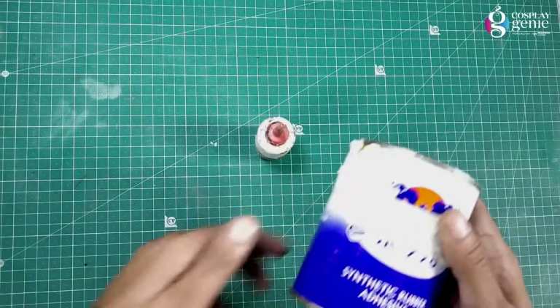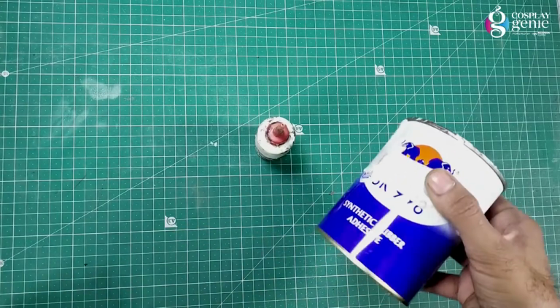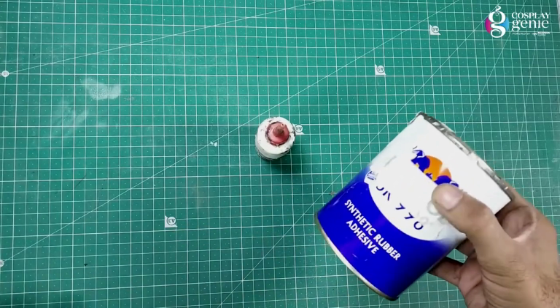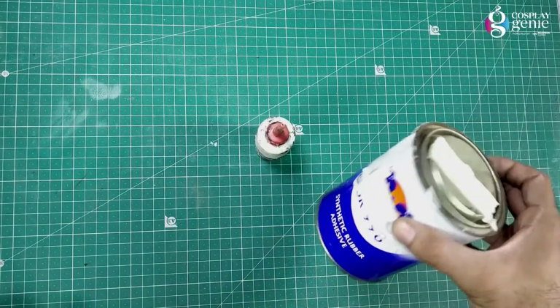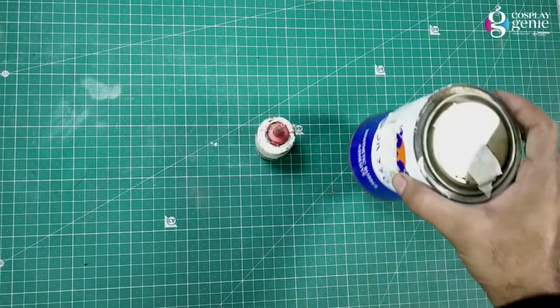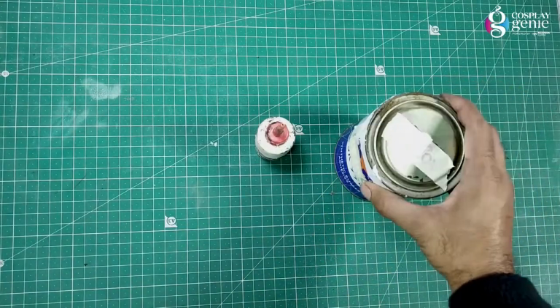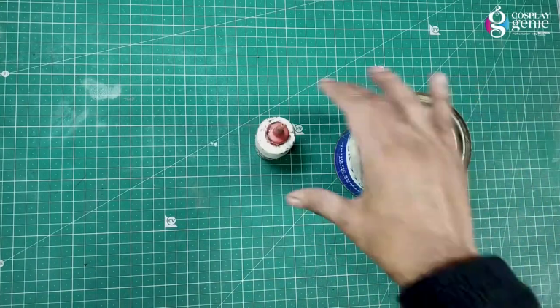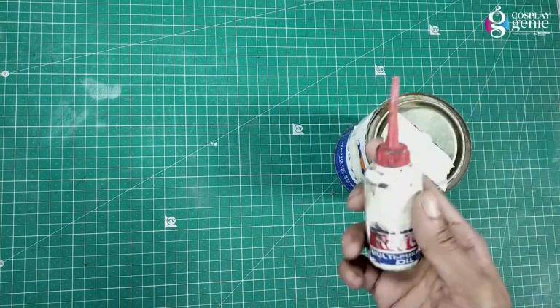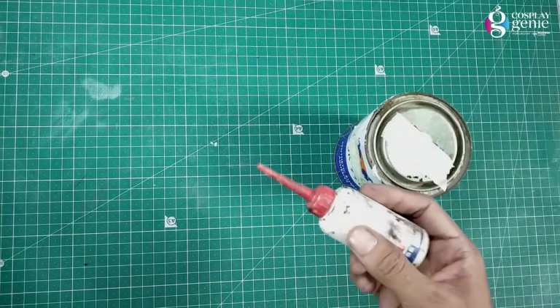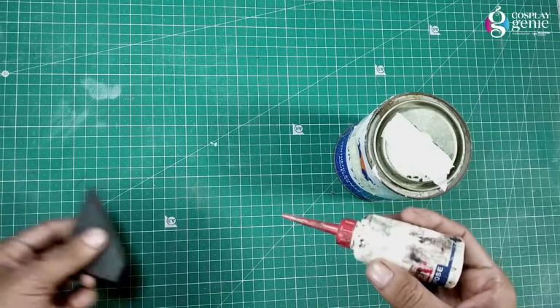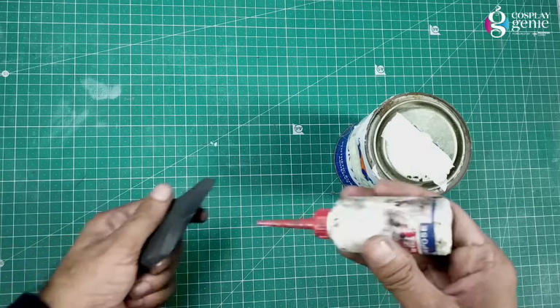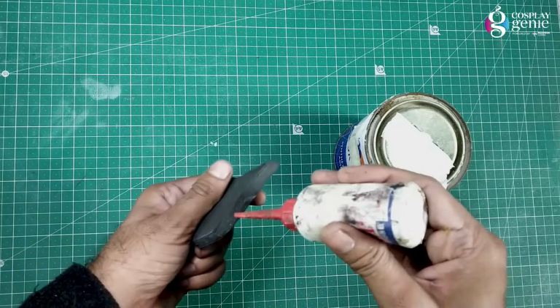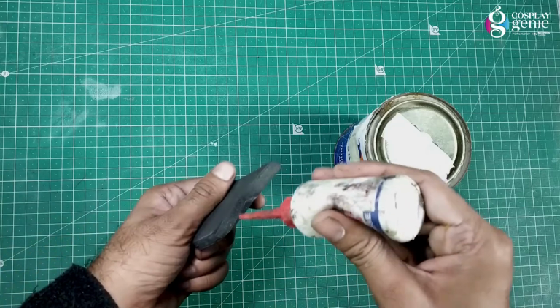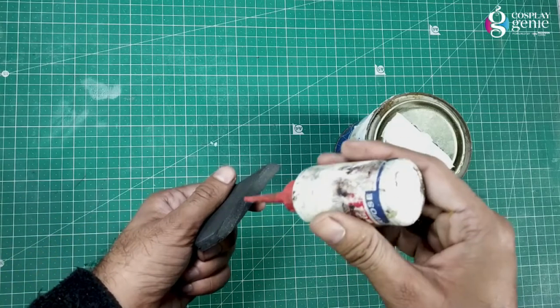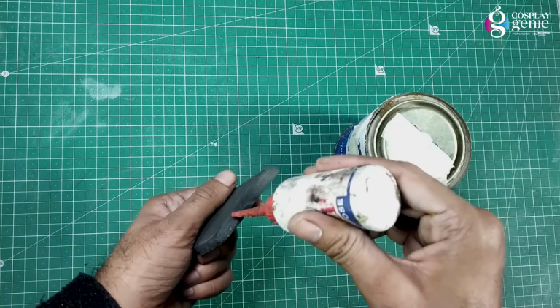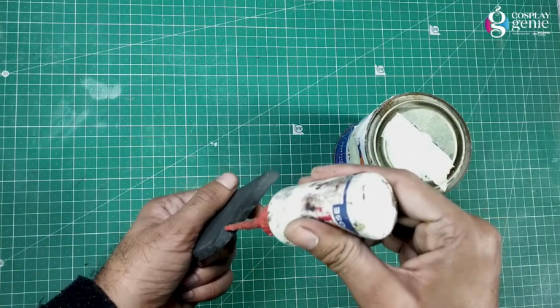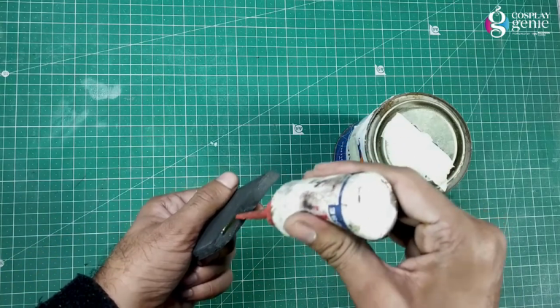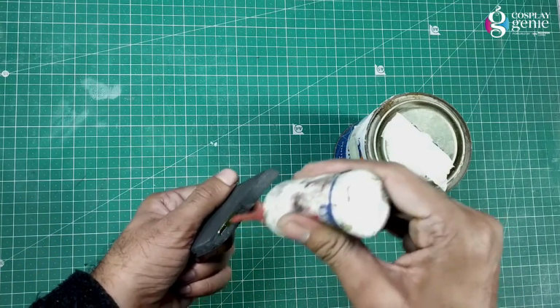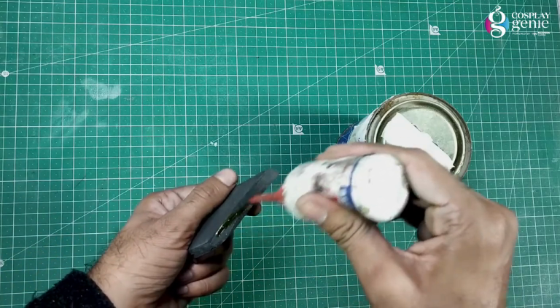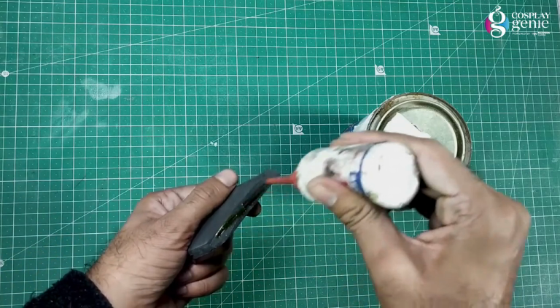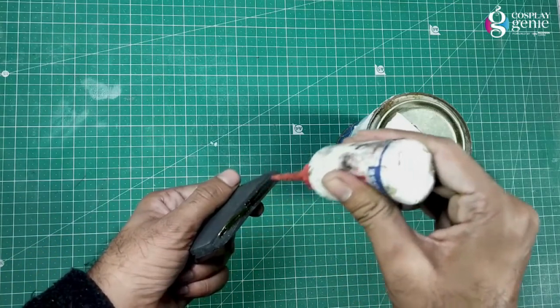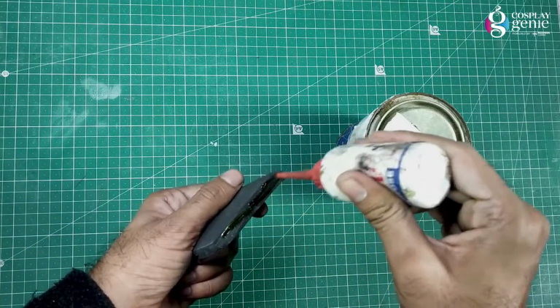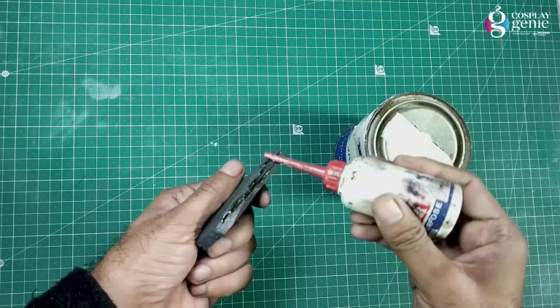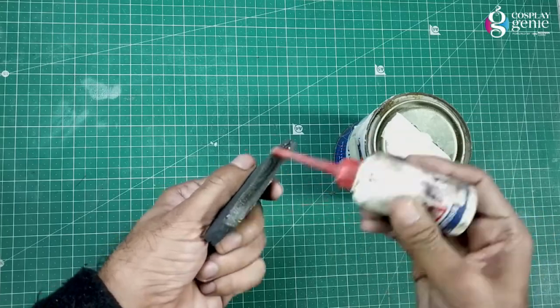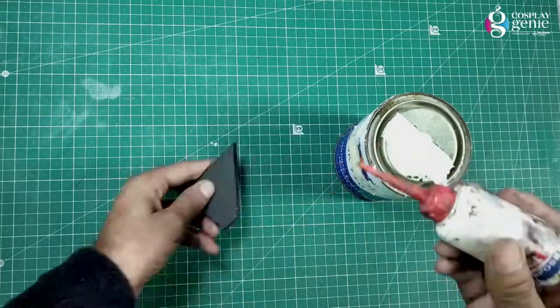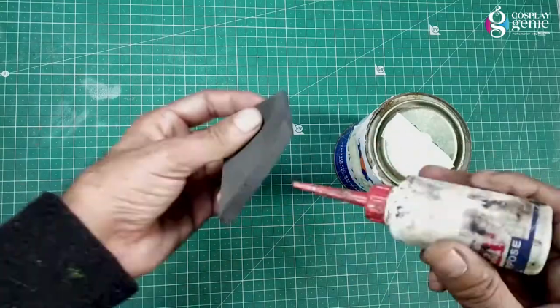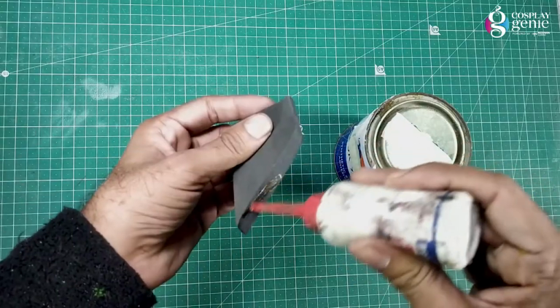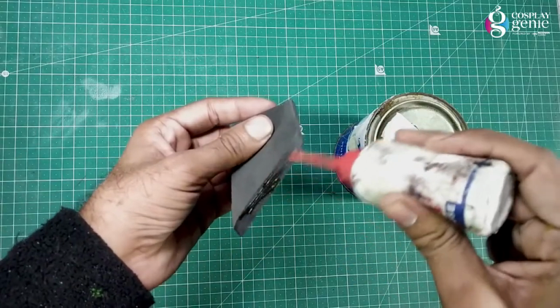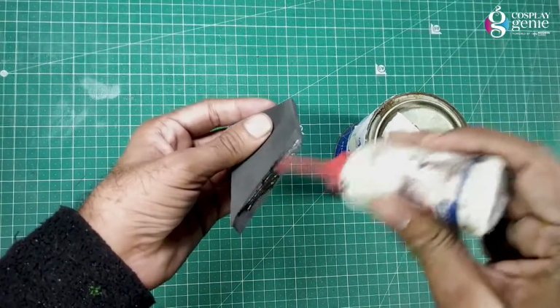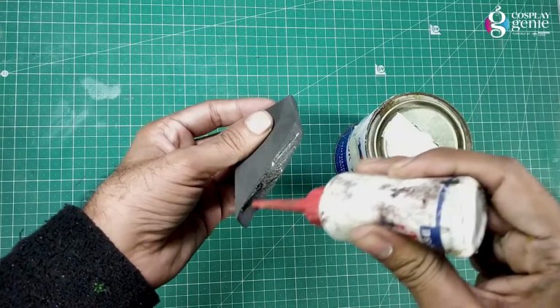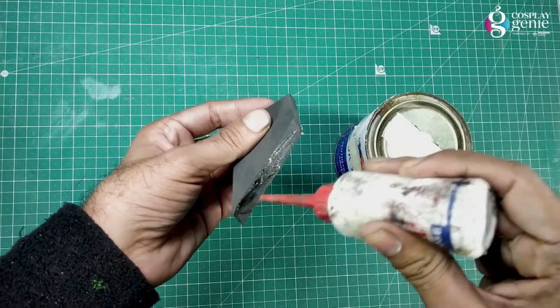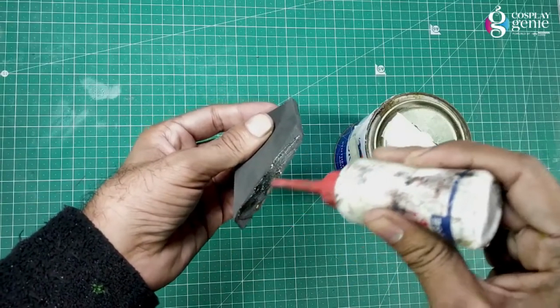Use contact cement over hot glue — it's perfect for joining EVA foam and creates a strong bond that will never rip apart. Apply contact cement on both sides and let it dry. After a few seconds, join them edge-to-edge.